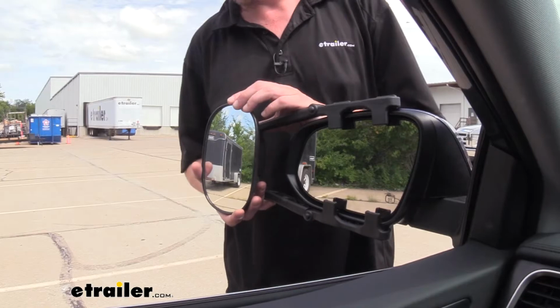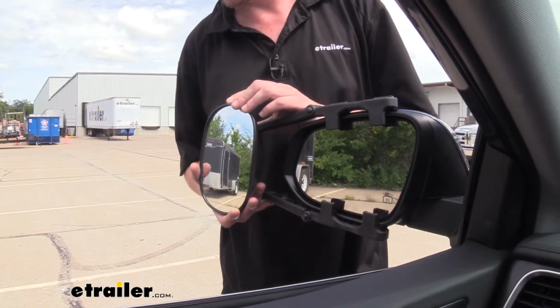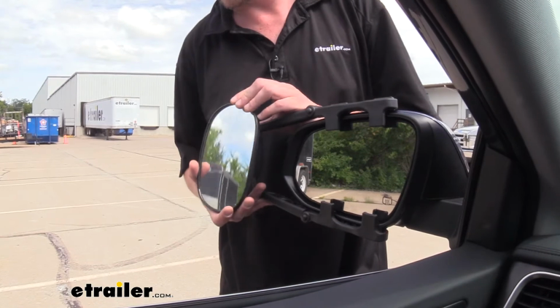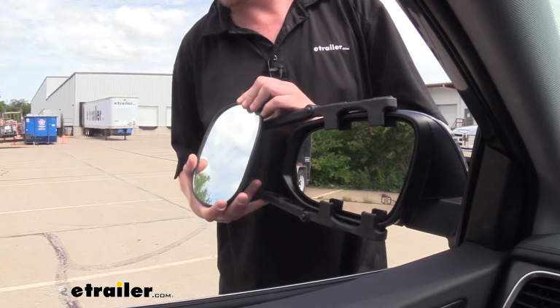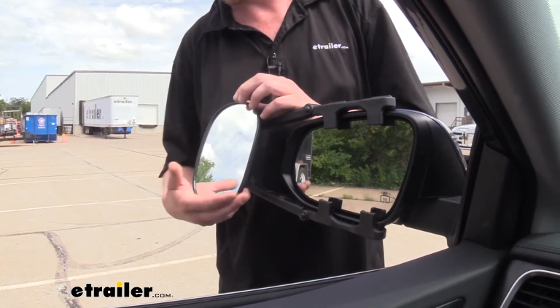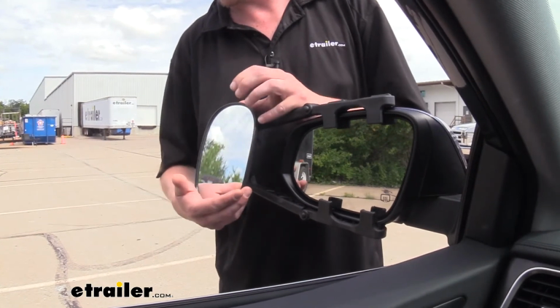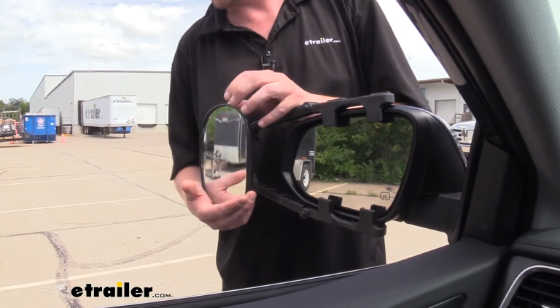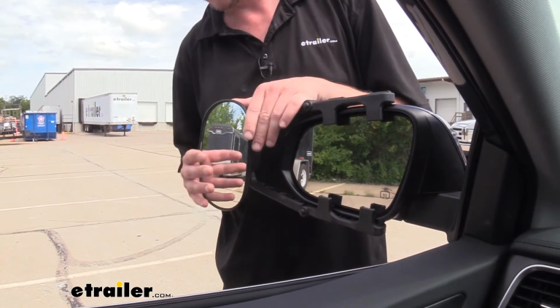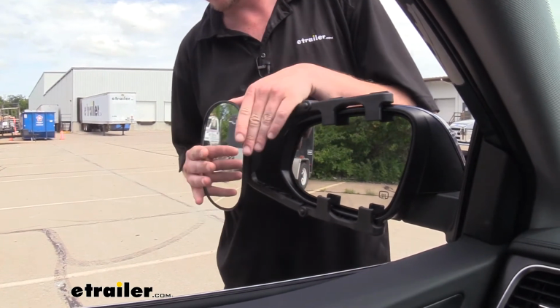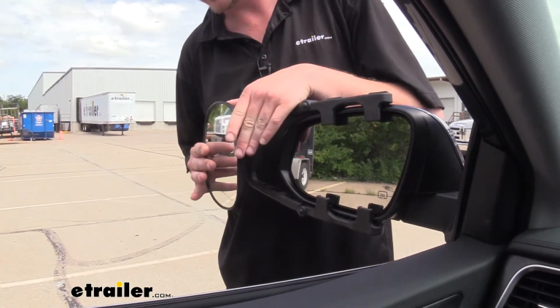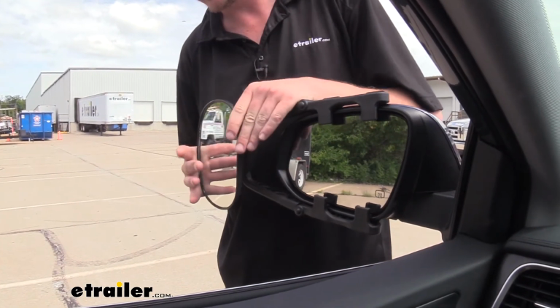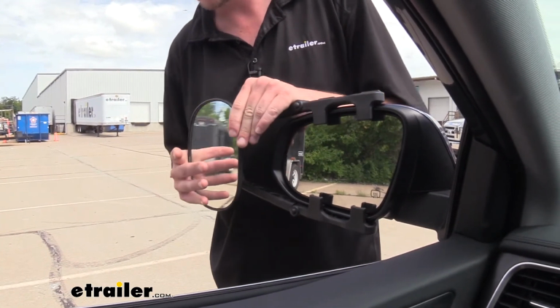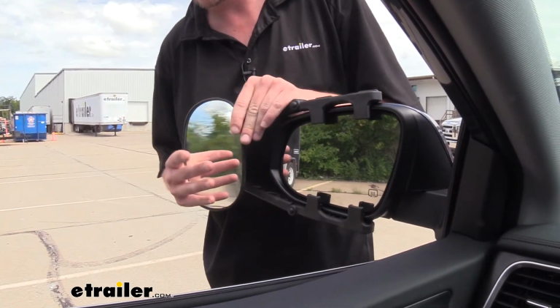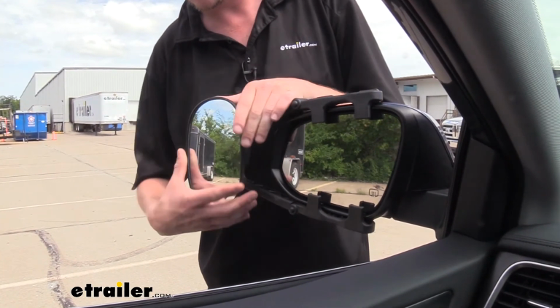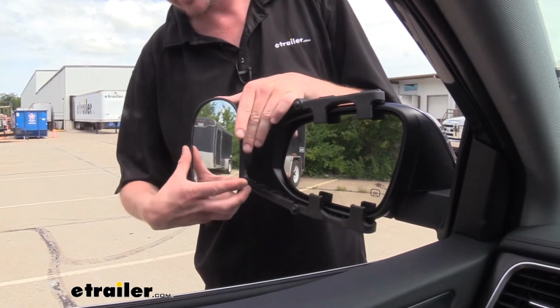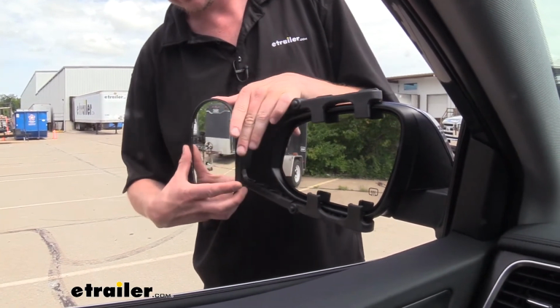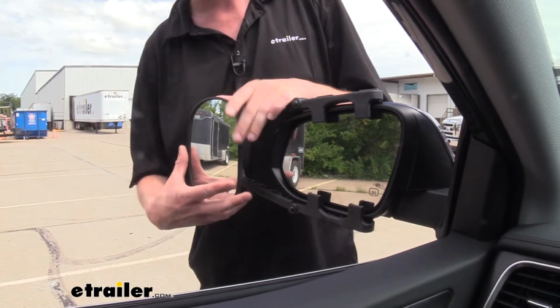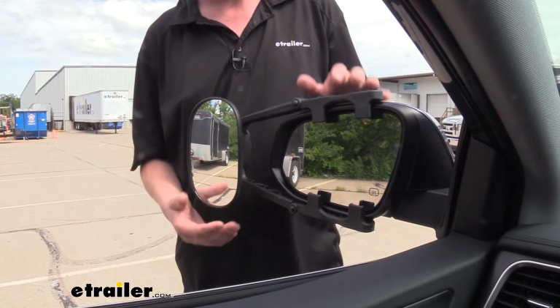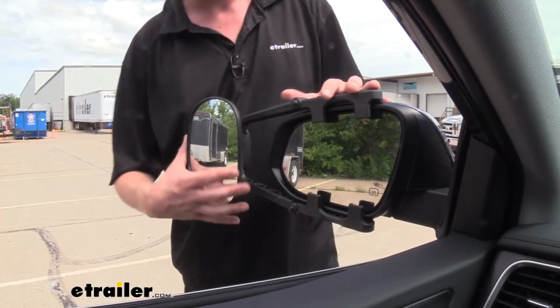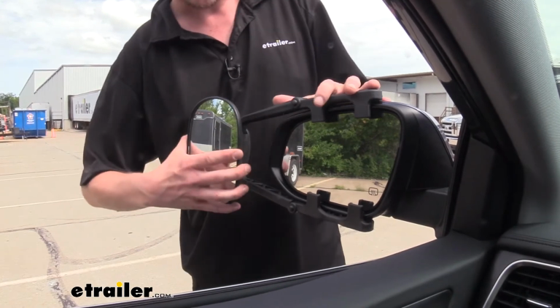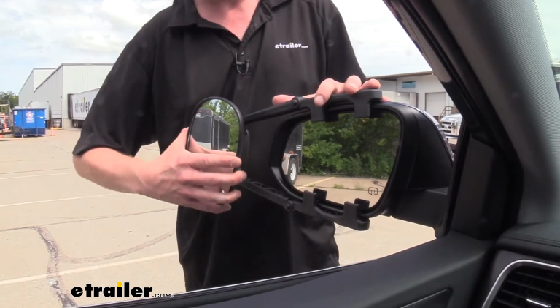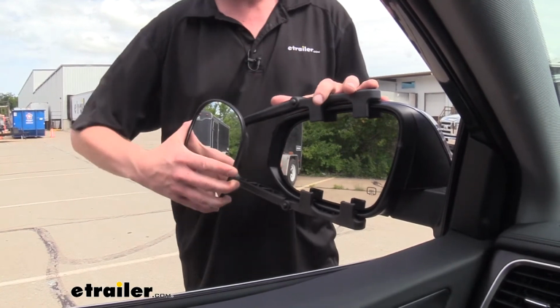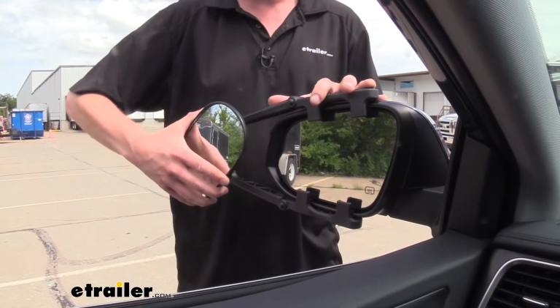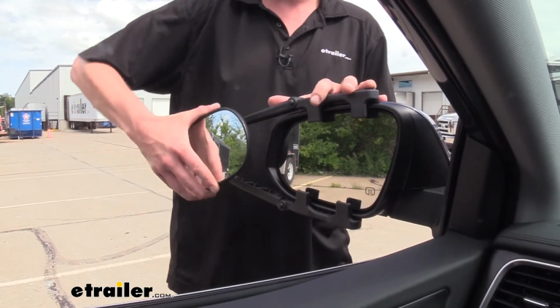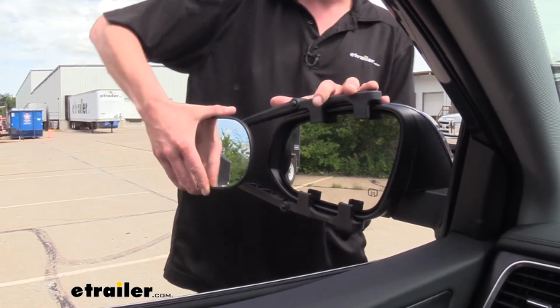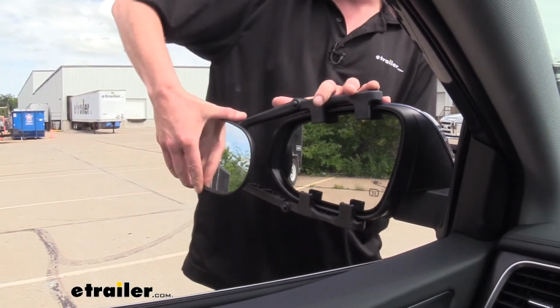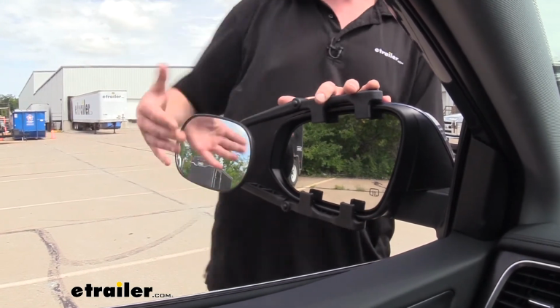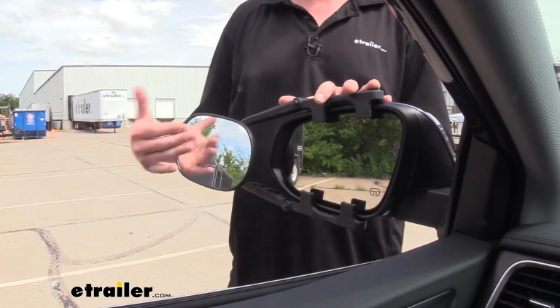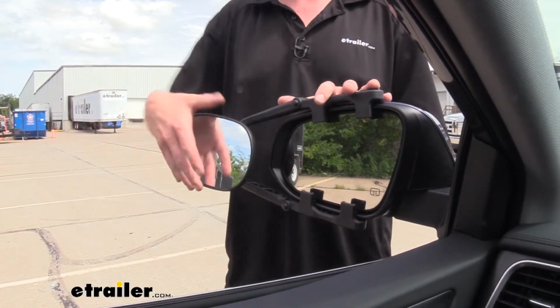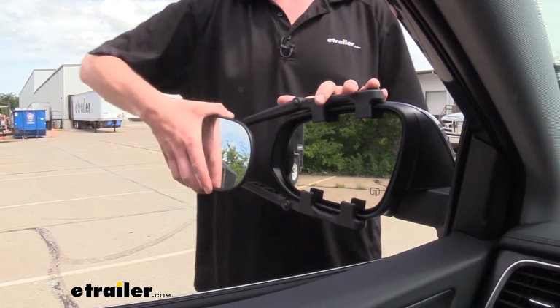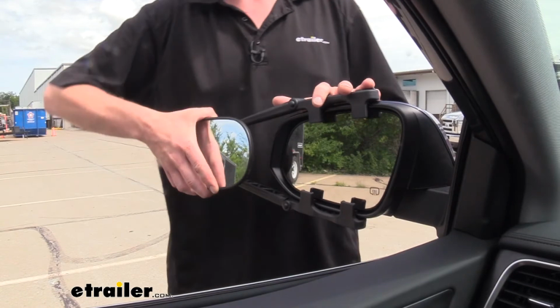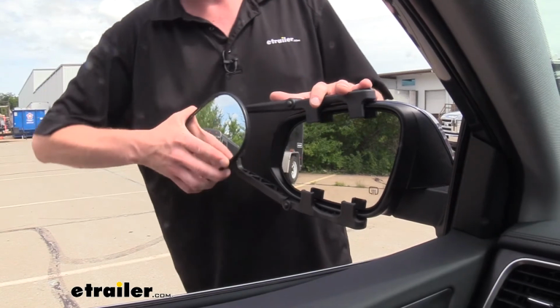Our mirror is going to be adjustable both vertically and horizontally. It can also rotate so you can get the best viewing angle to suit your needs.